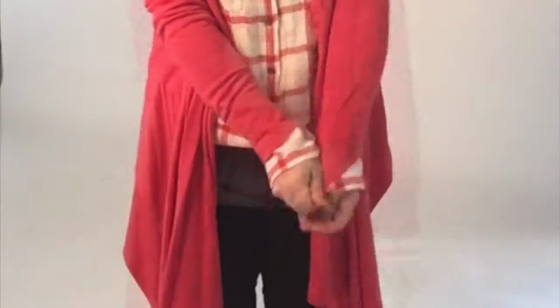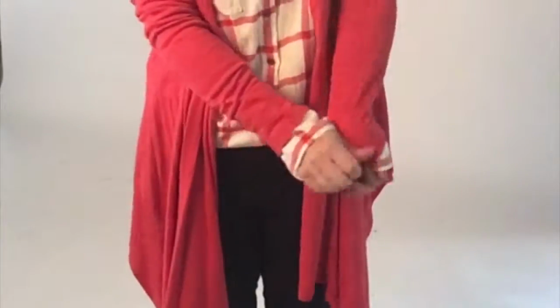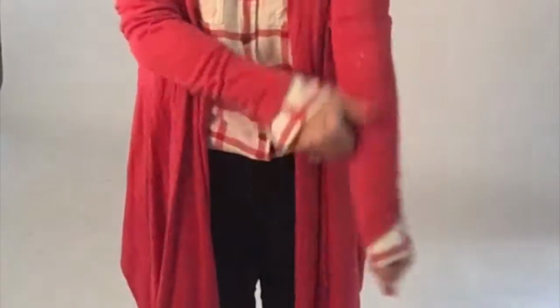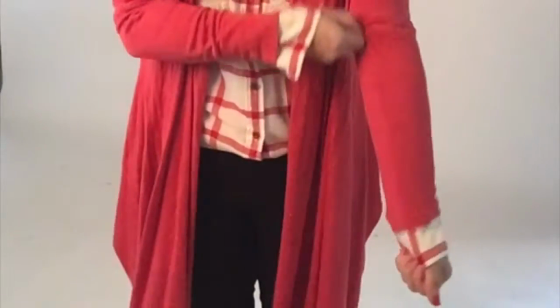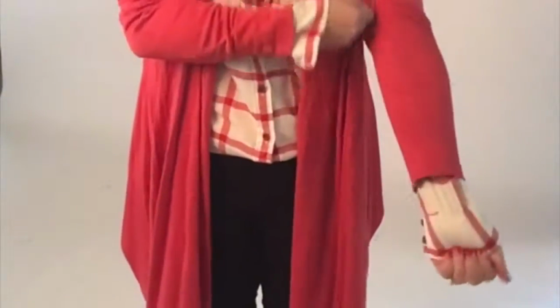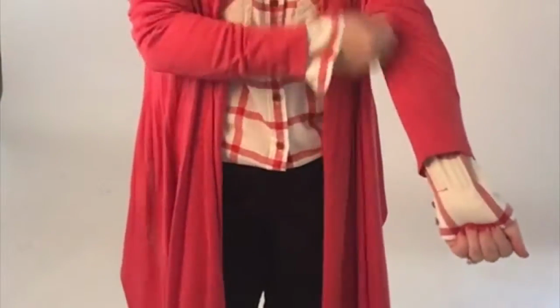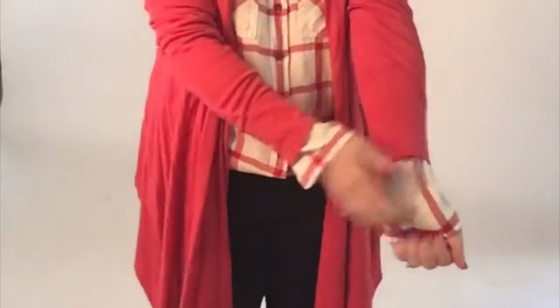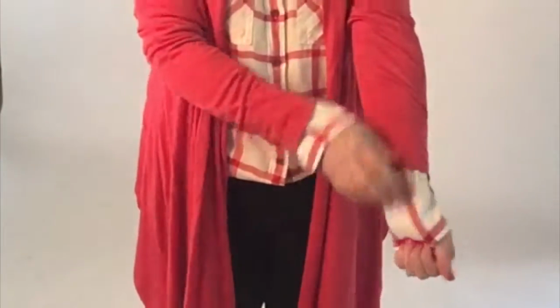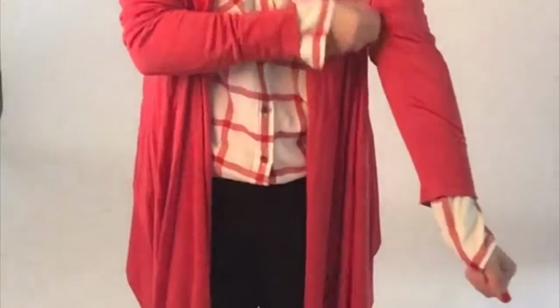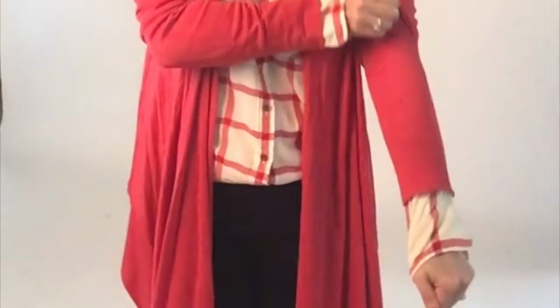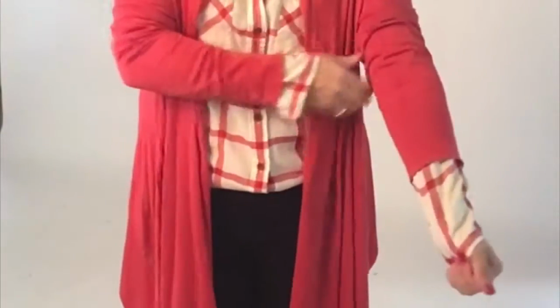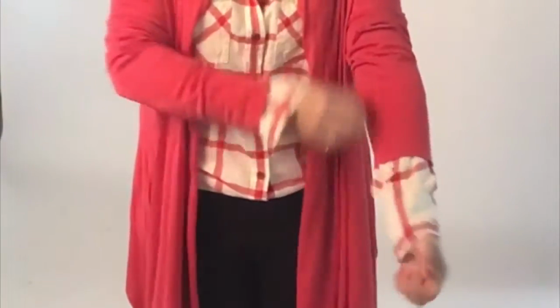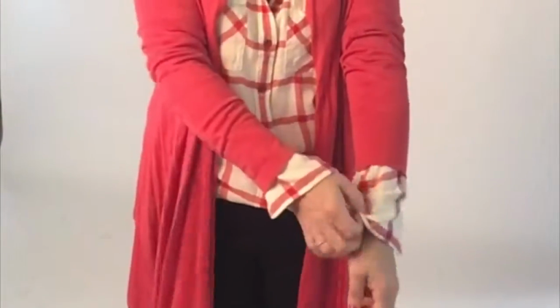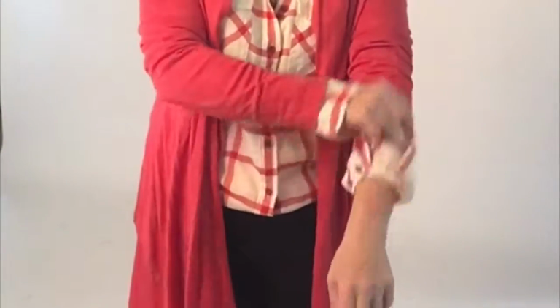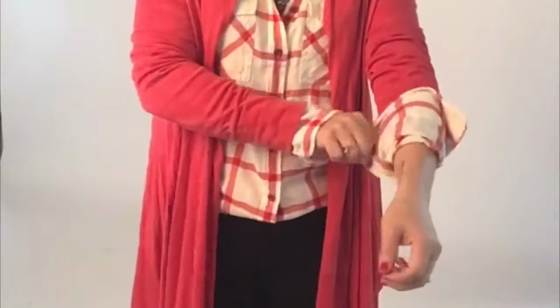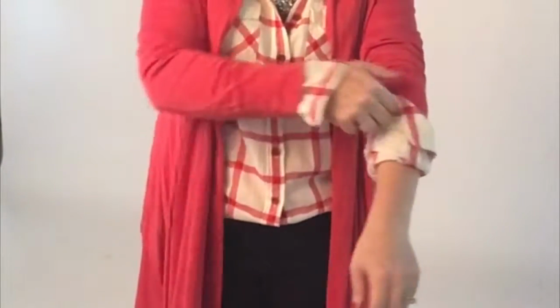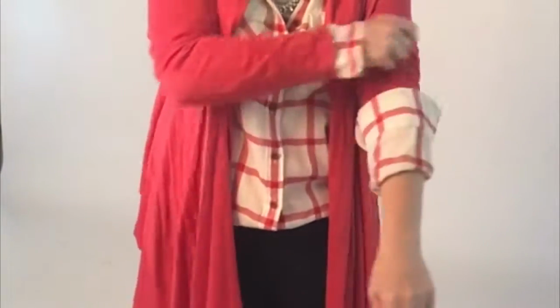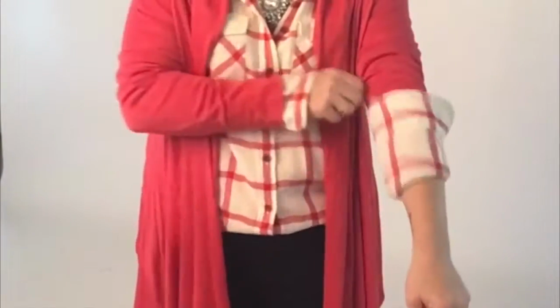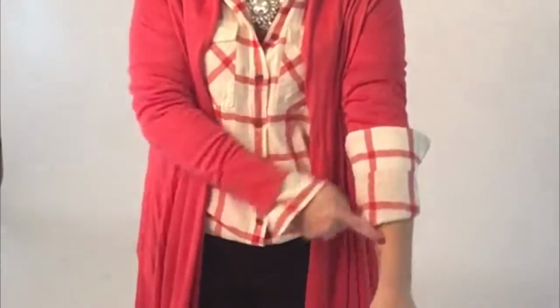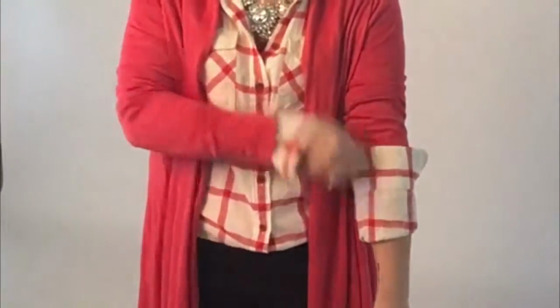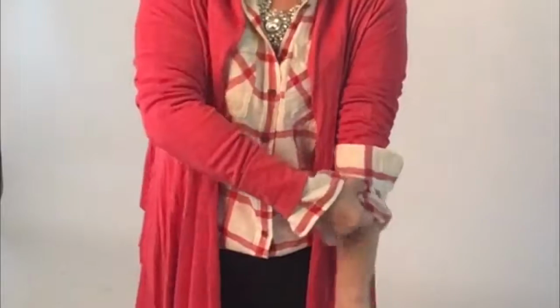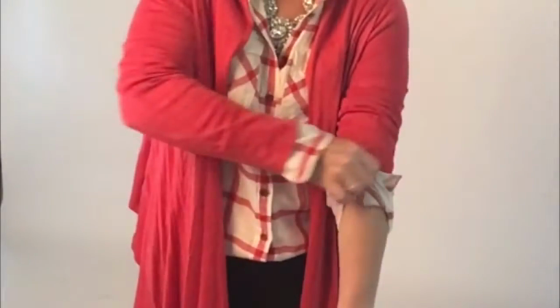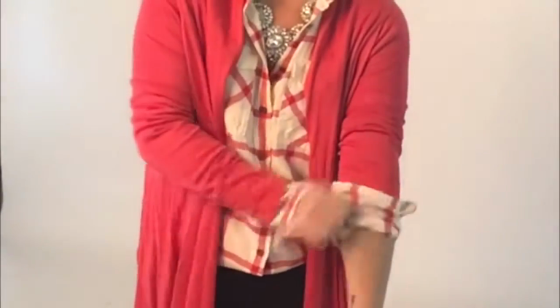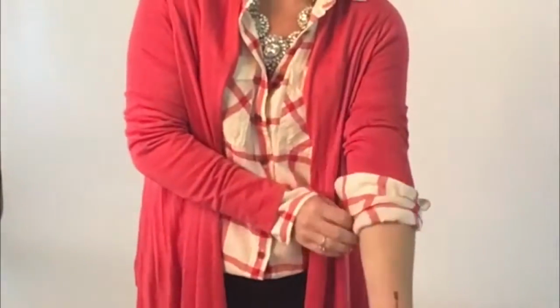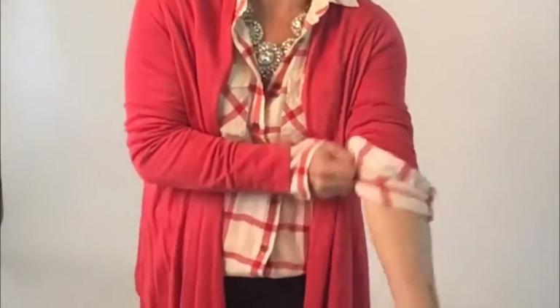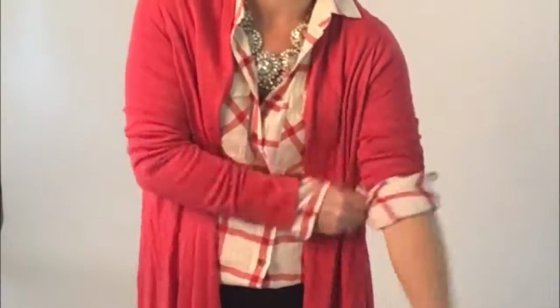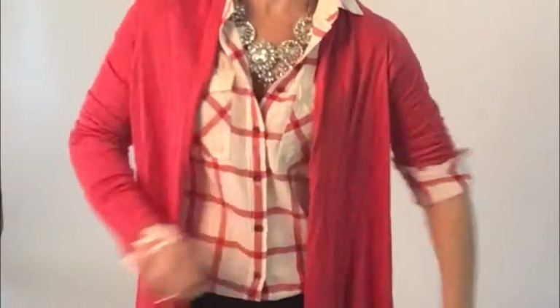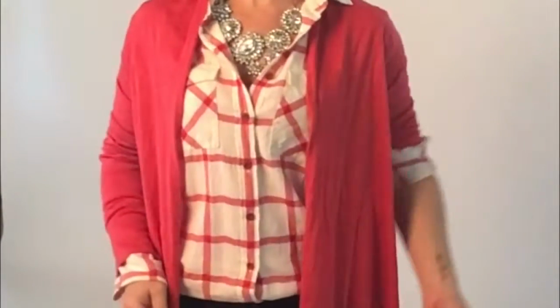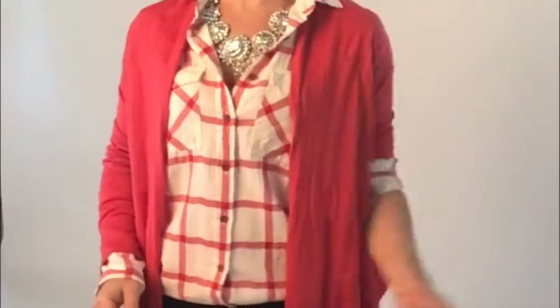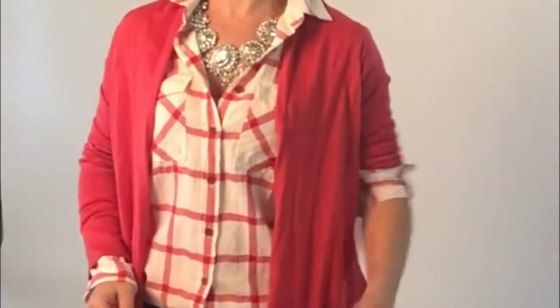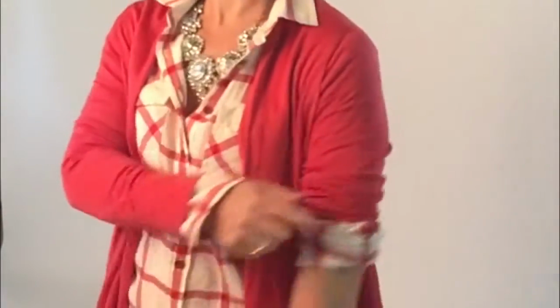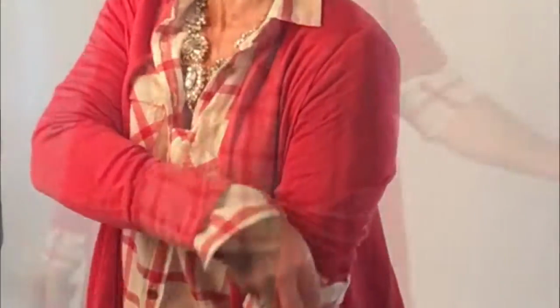First, pull everything down. Hold onto the sleeve with your hand, pull up the part that's going to be on top, wrap it up, and then wrap the whole thing up with it and bring it to your elbow.